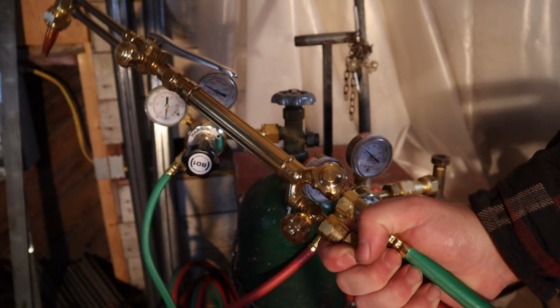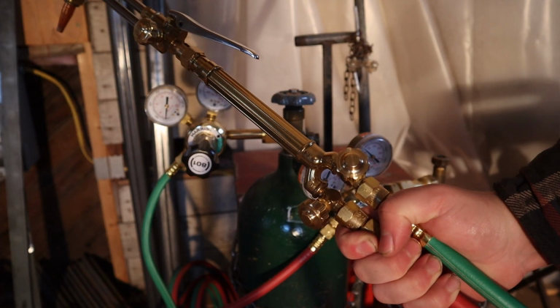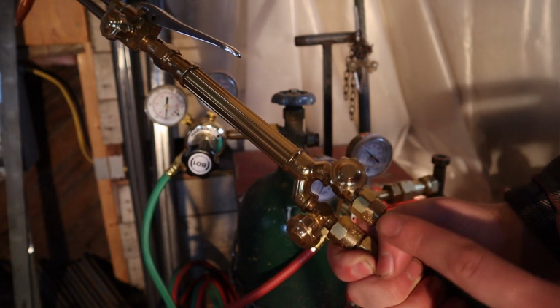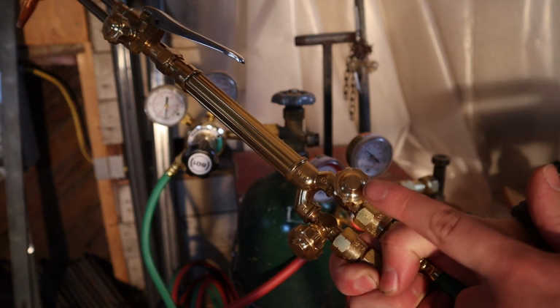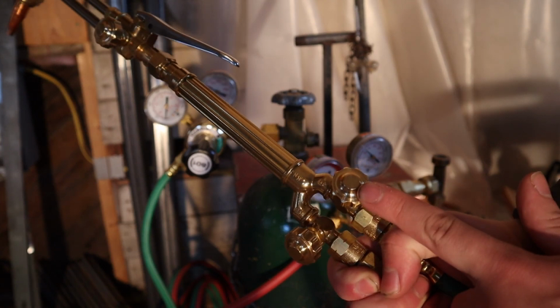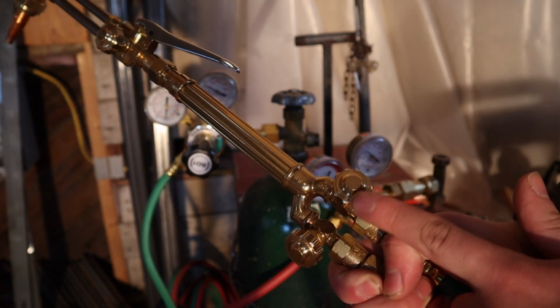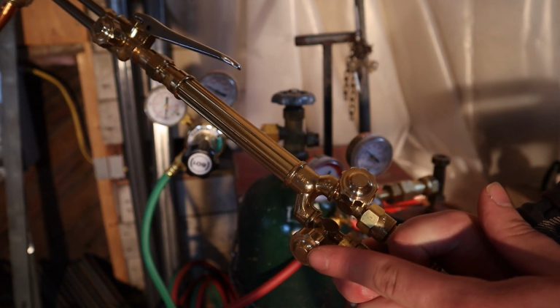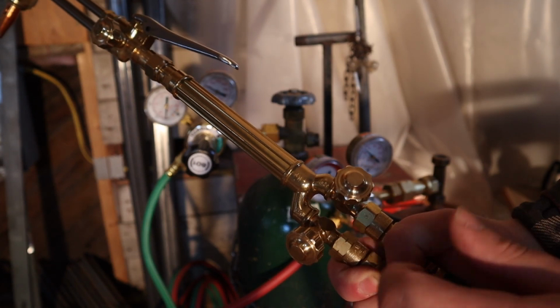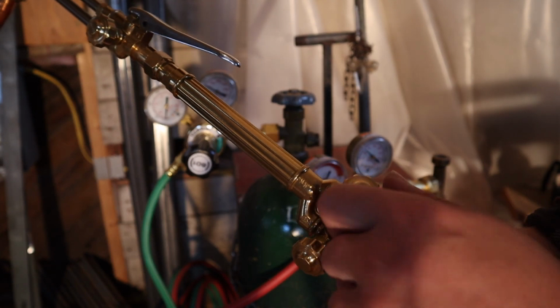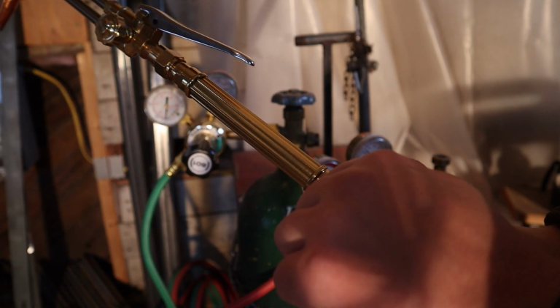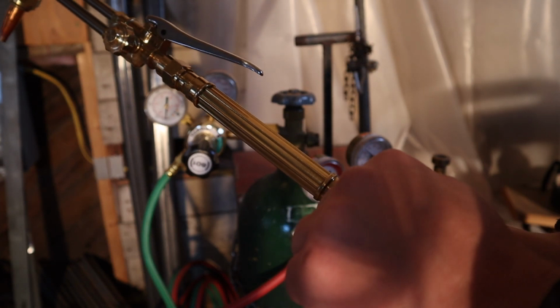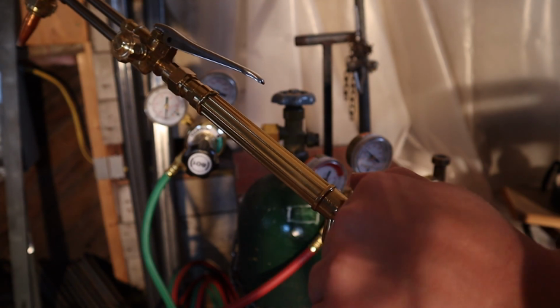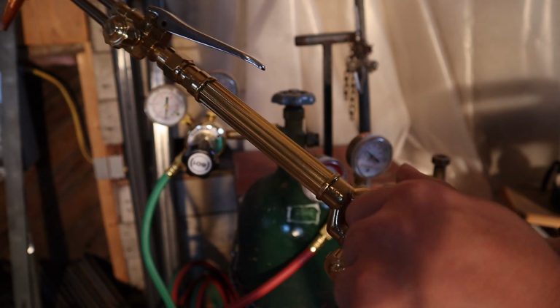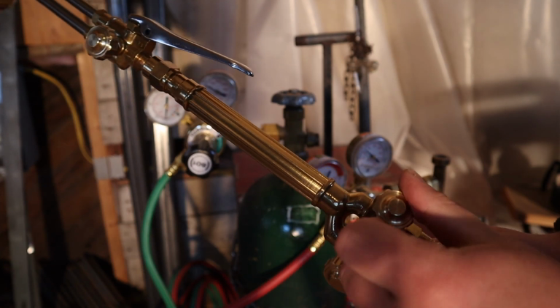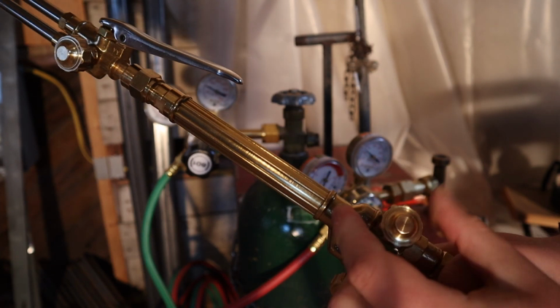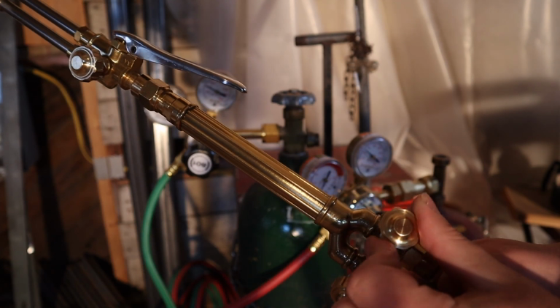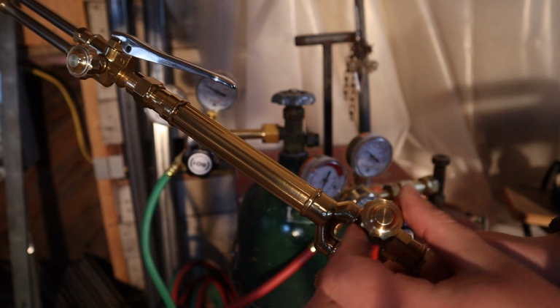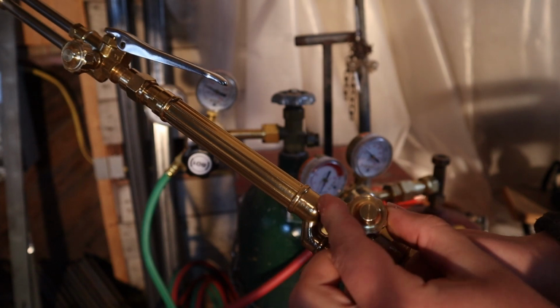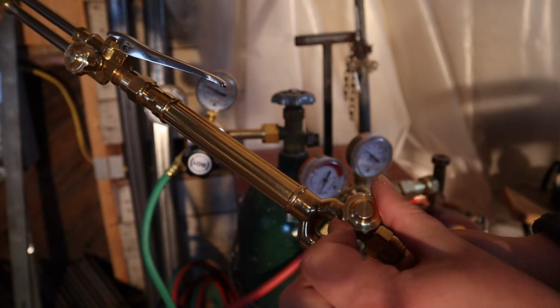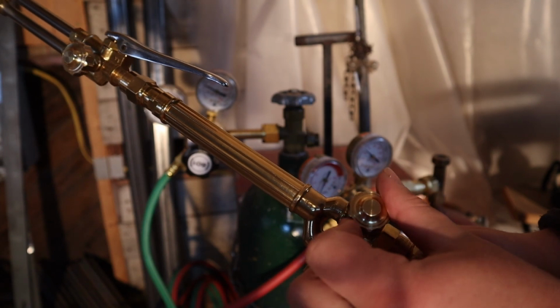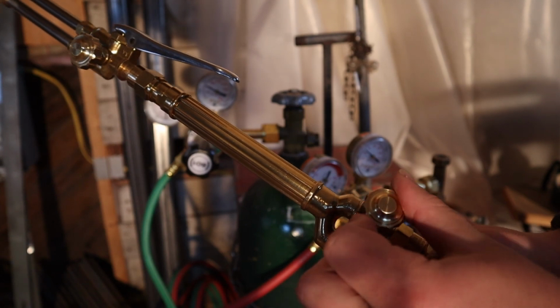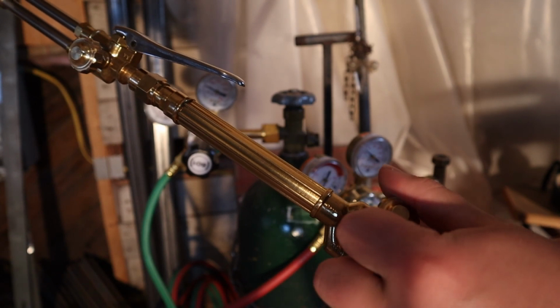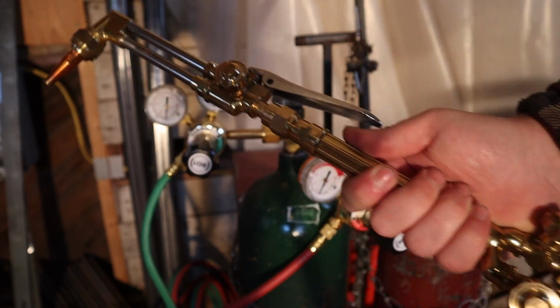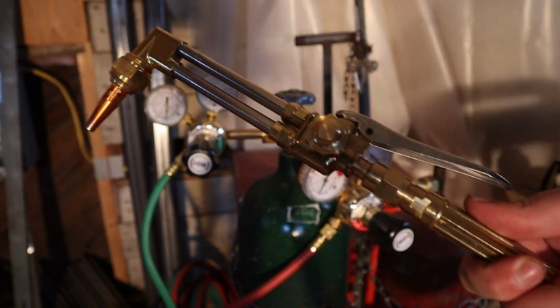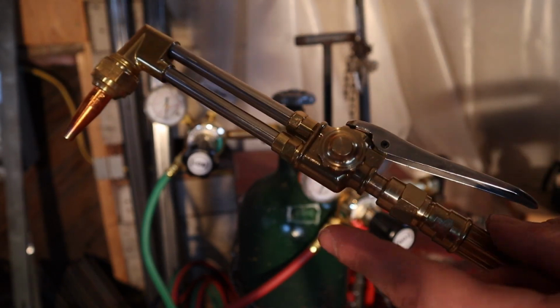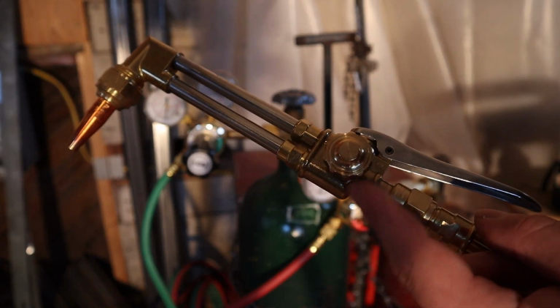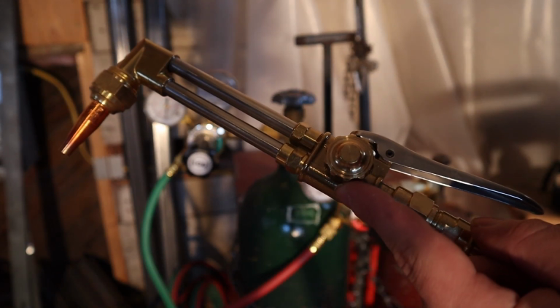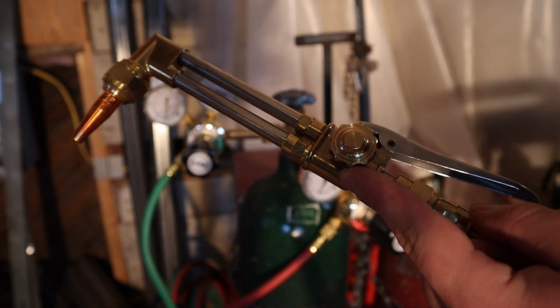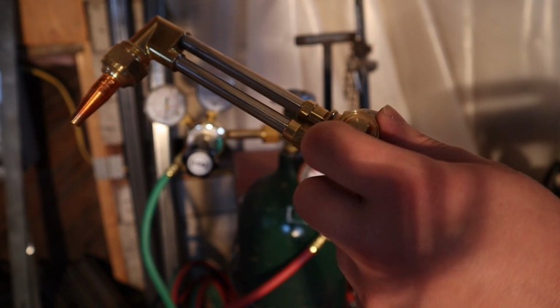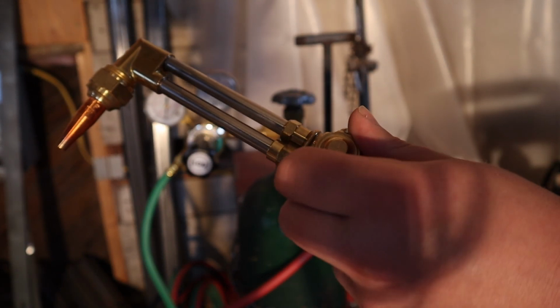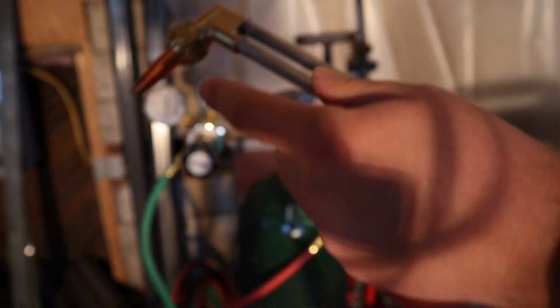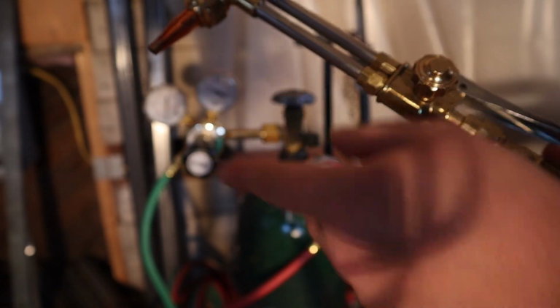Next I'm going to turn the oxygen valve that's next to the acetylene valve all the way open, and I'm going to use the oxygen valve up here as the tuning for the torch.